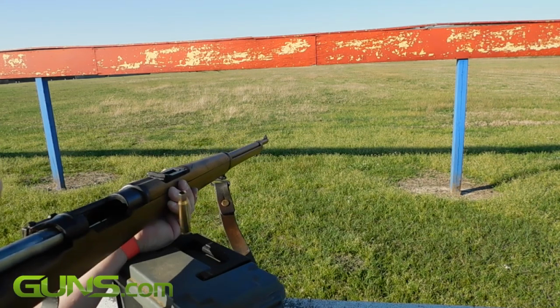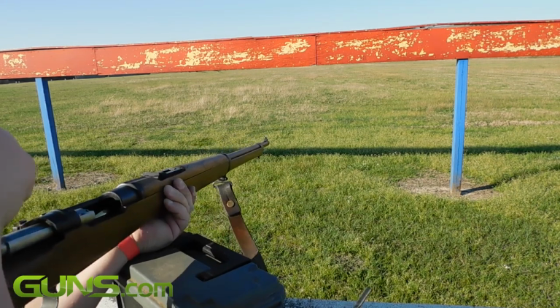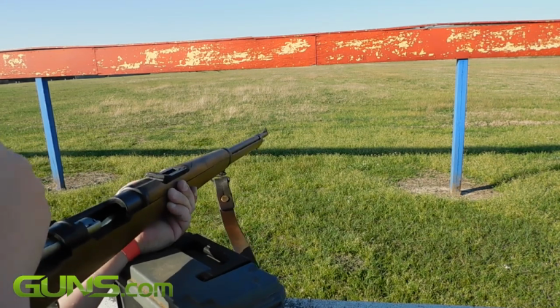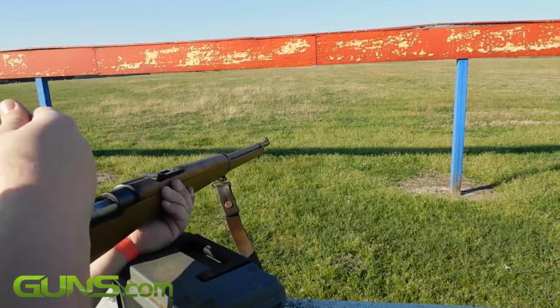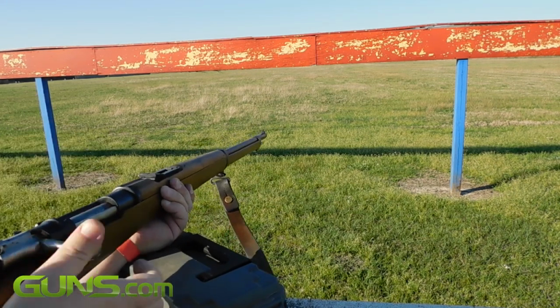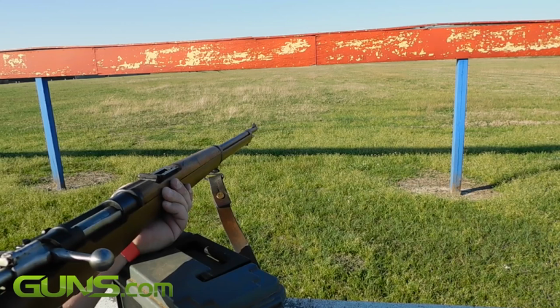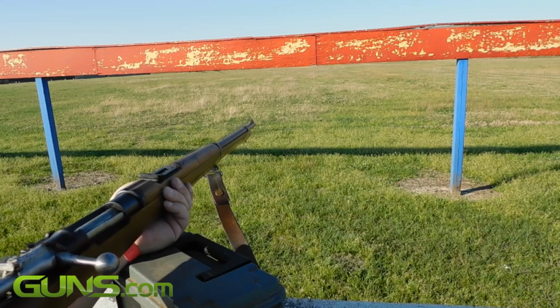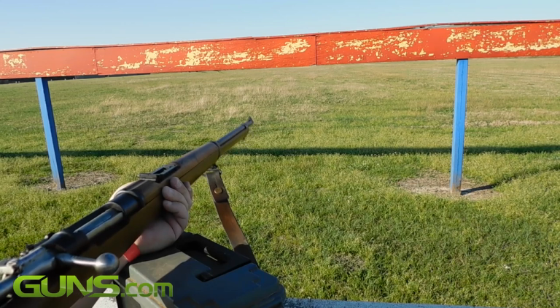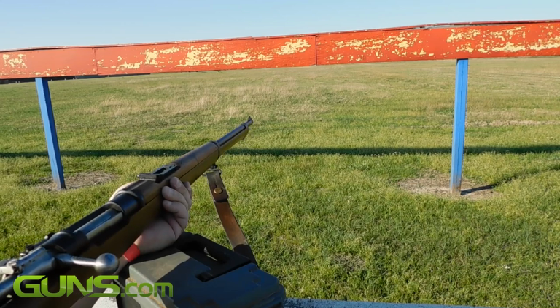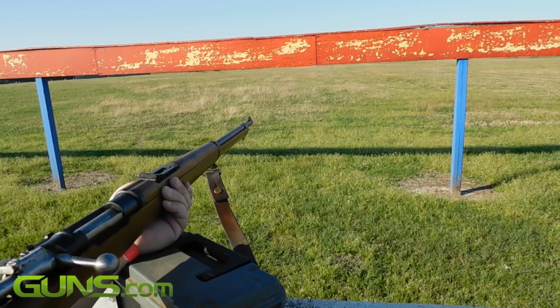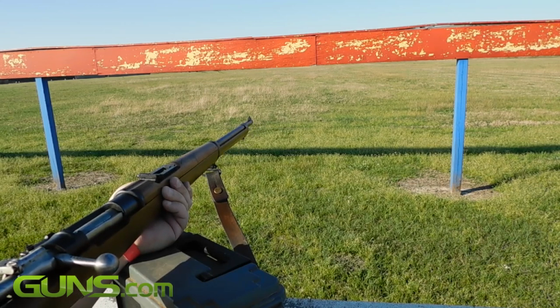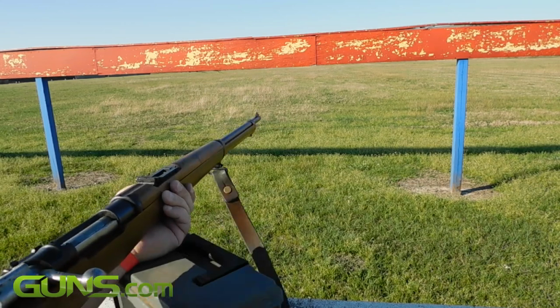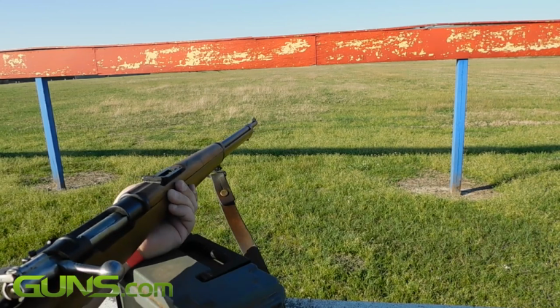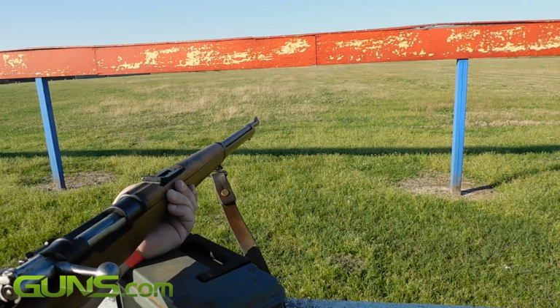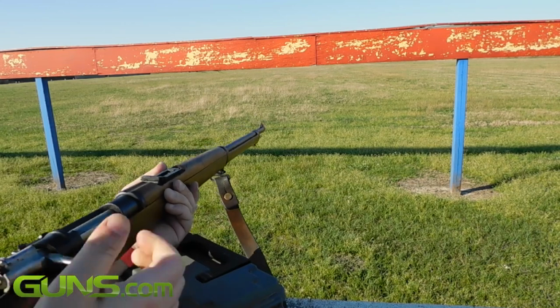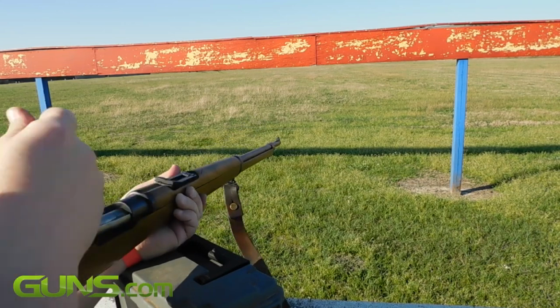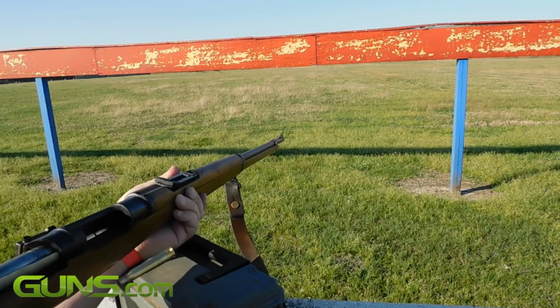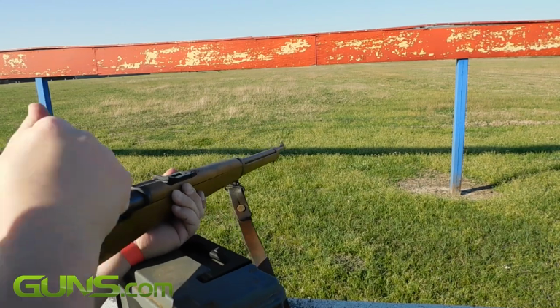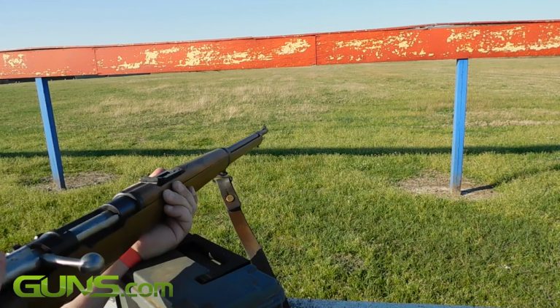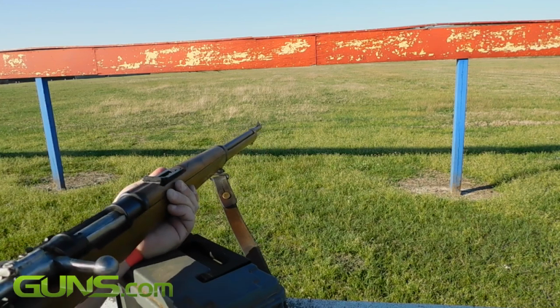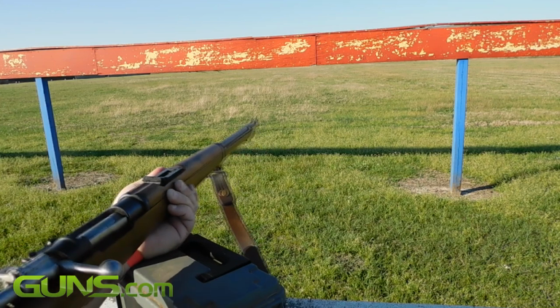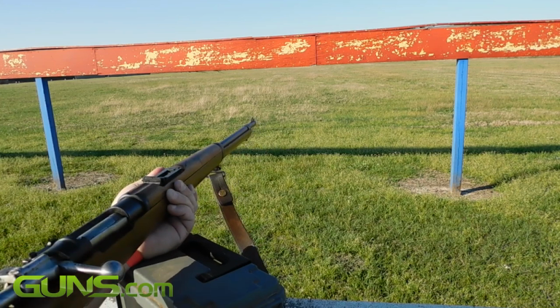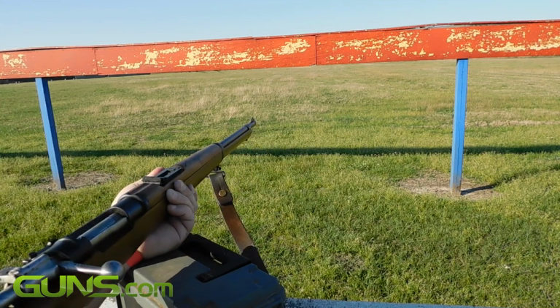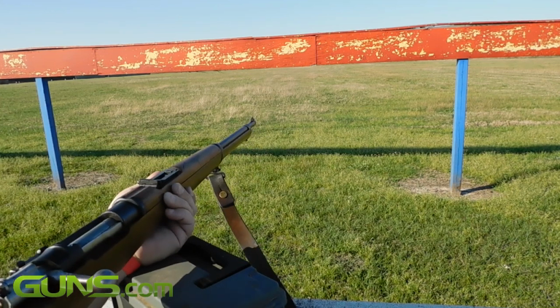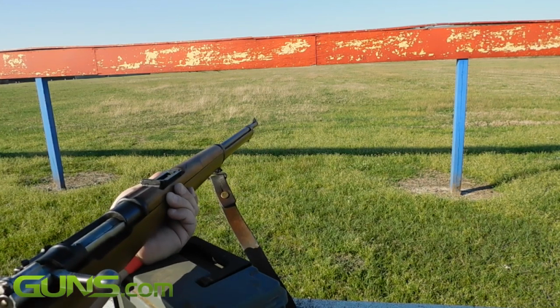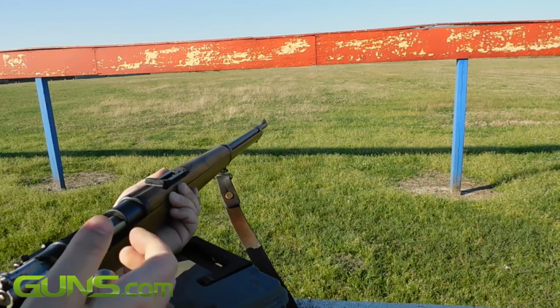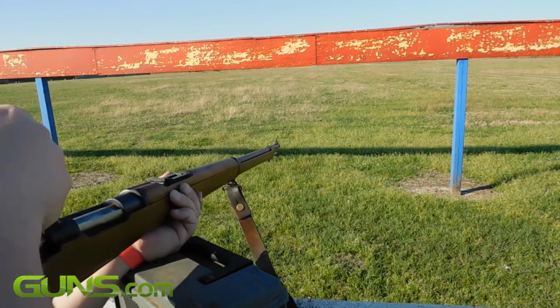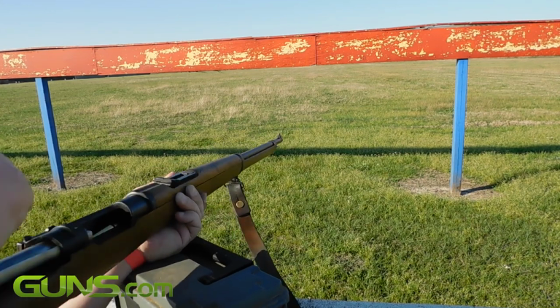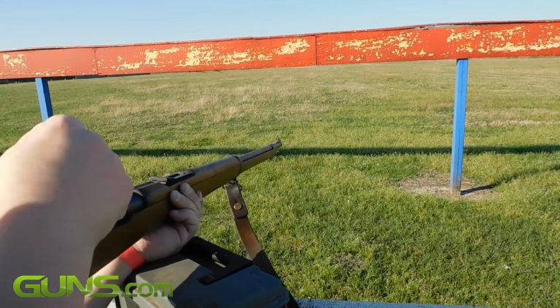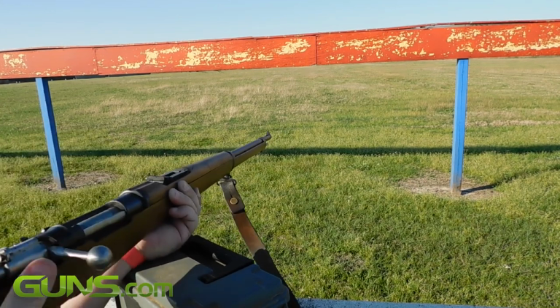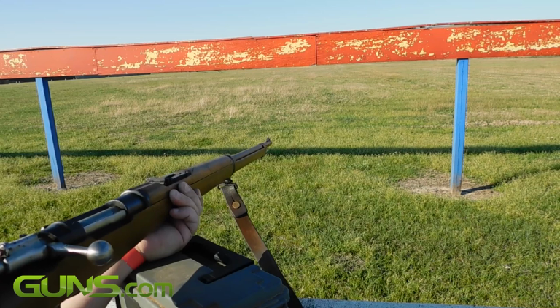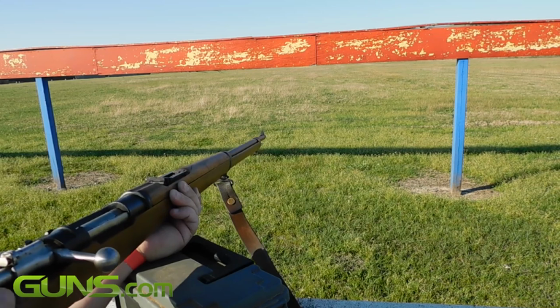Loading, firing, and being precise with this rifle has required a fair amount of research and trial. But when you pull the trigger on this baby, it is a wonderful experience that transports you back in time.